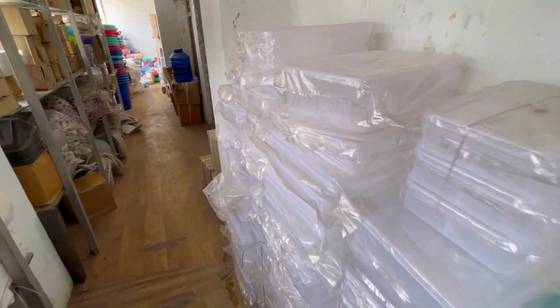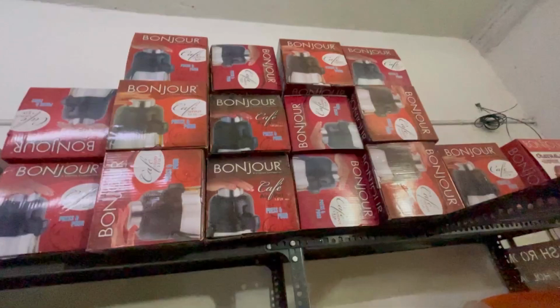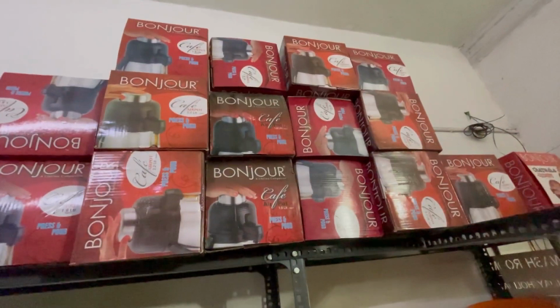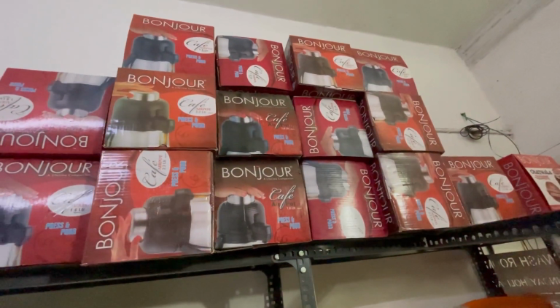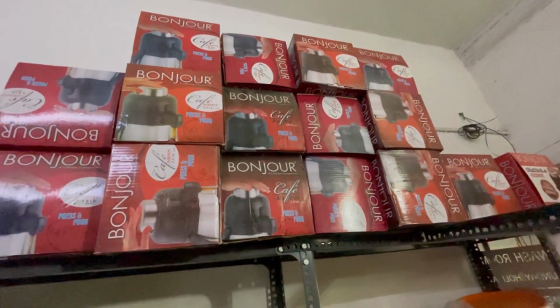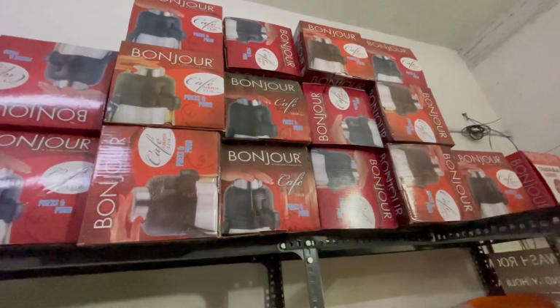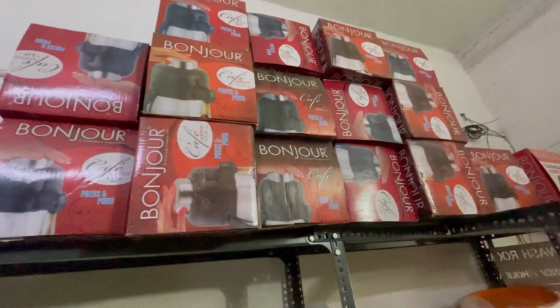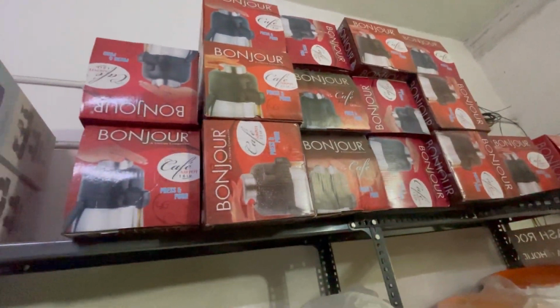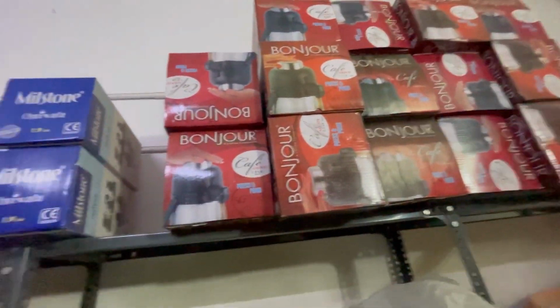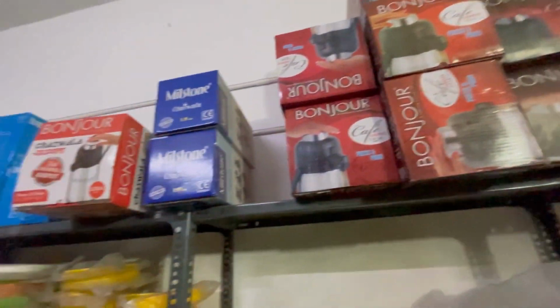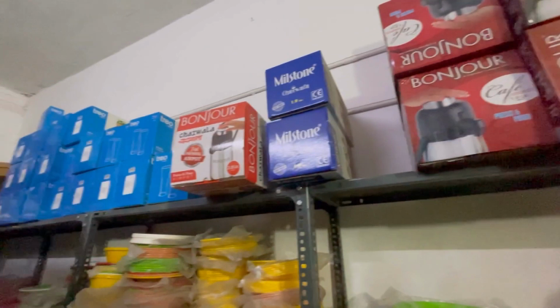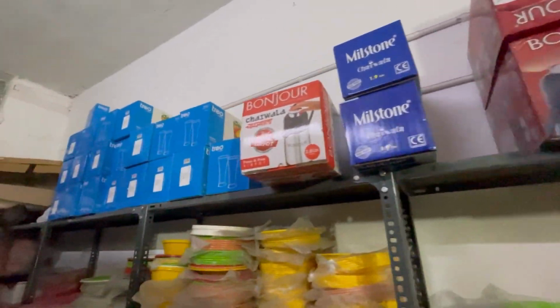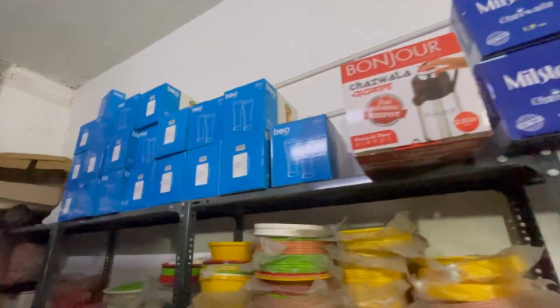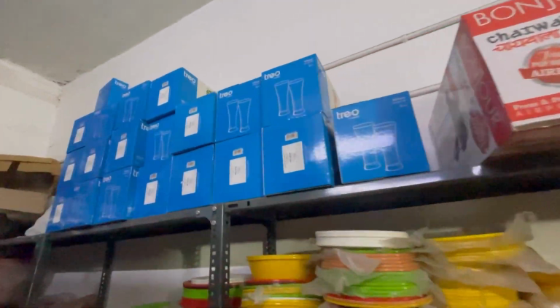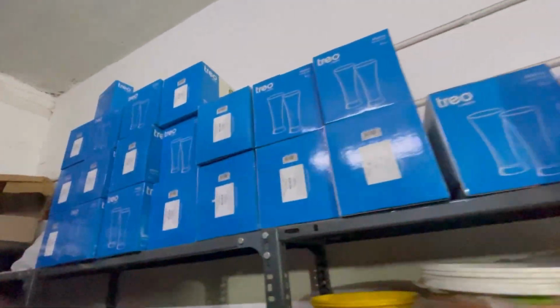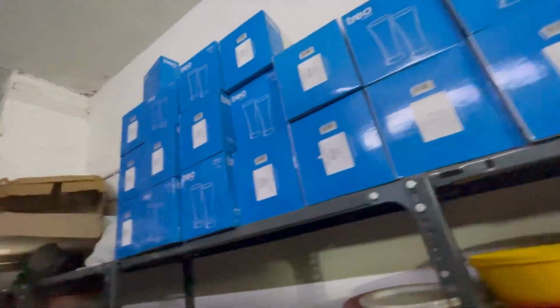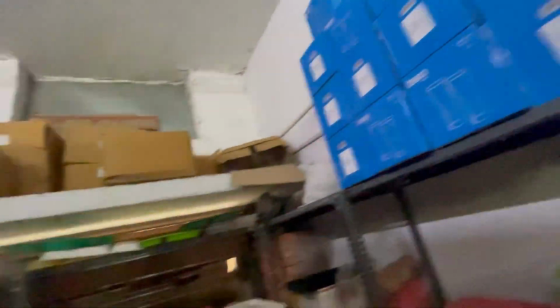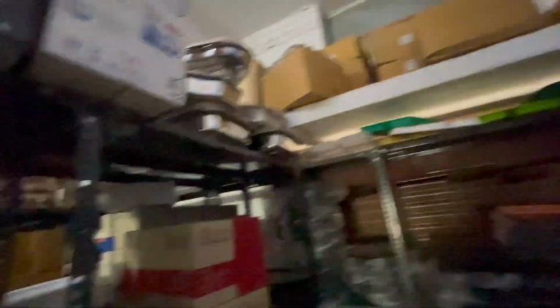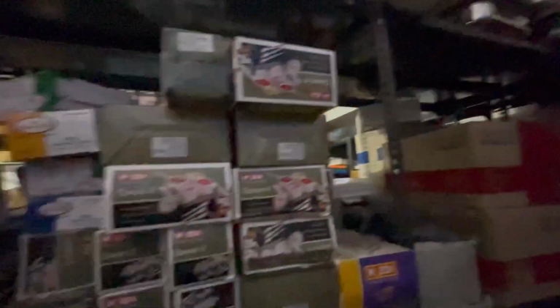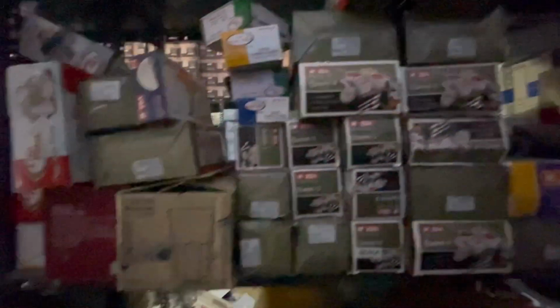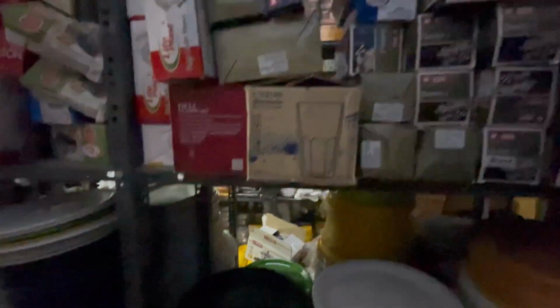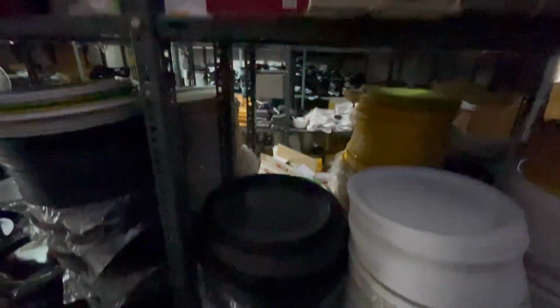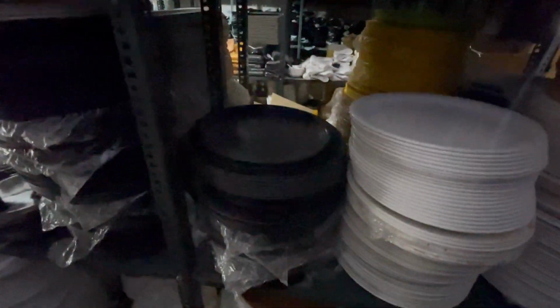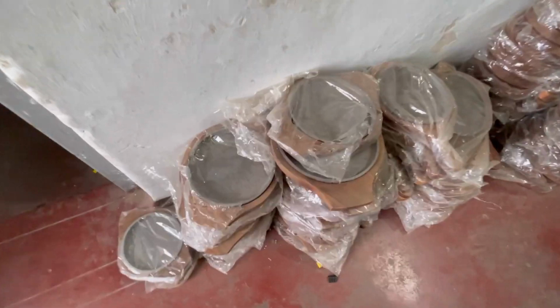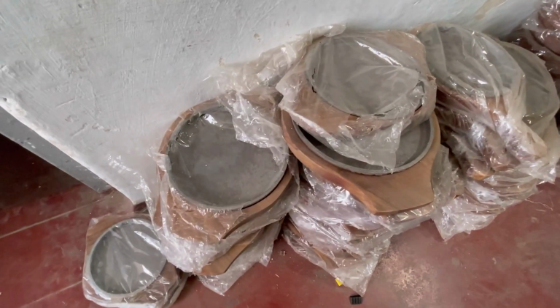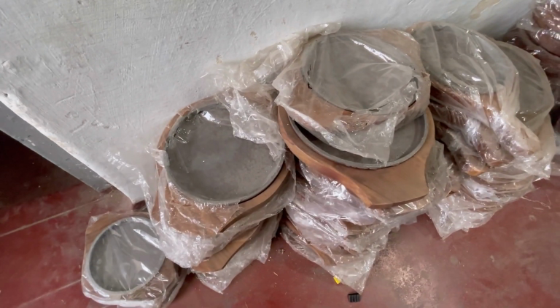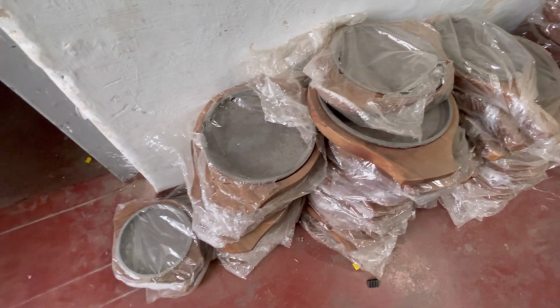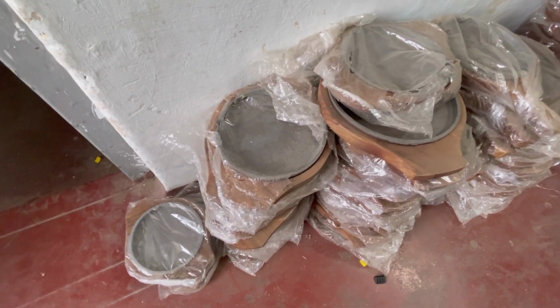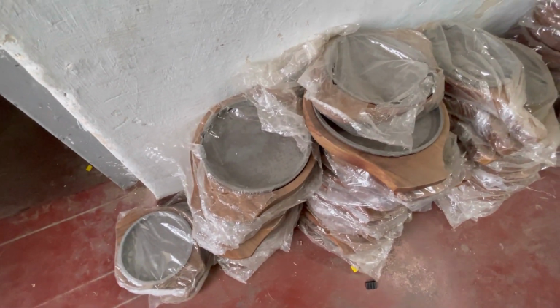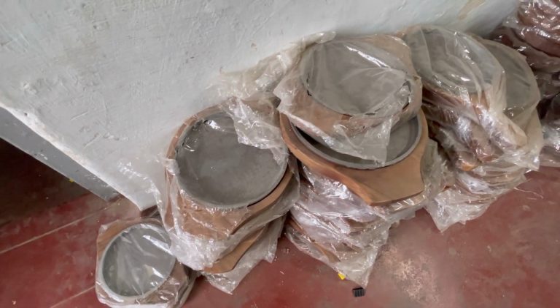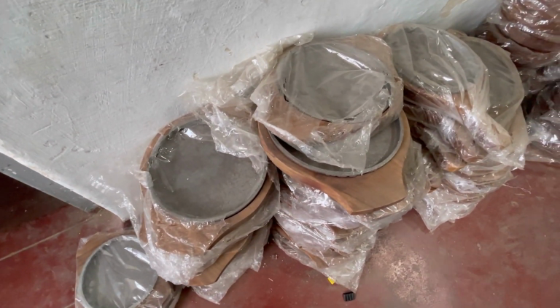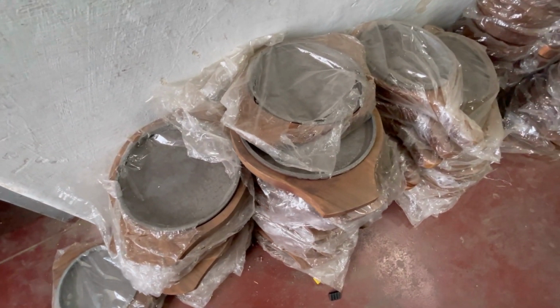These are just plastic items. There are glasses — we use glasses. I don't want to use this because we have a sizzler in the restaurant with ice cream. It's like a sizzler.